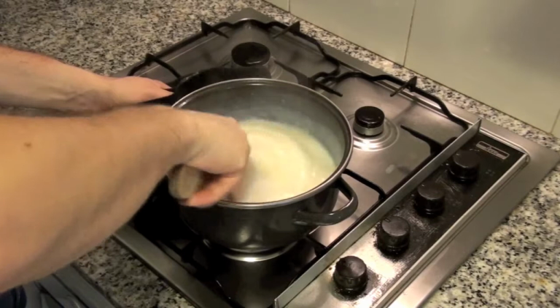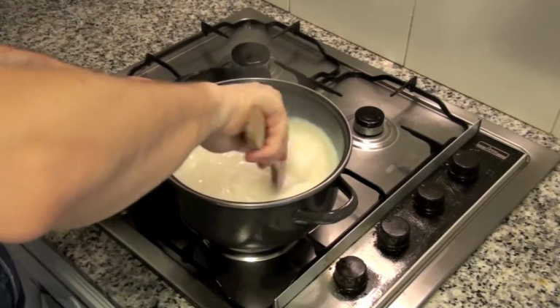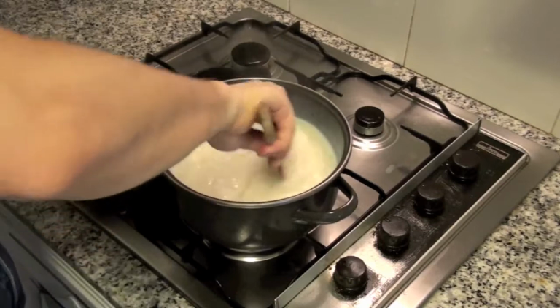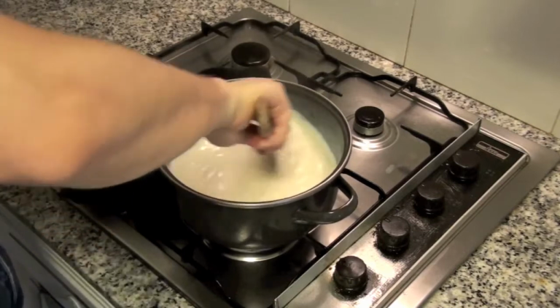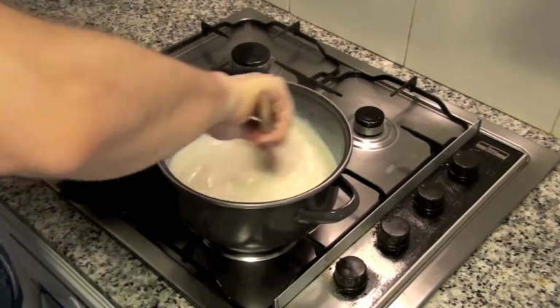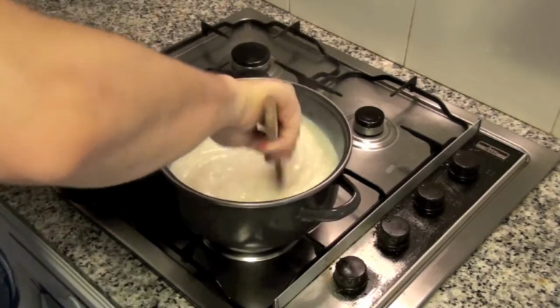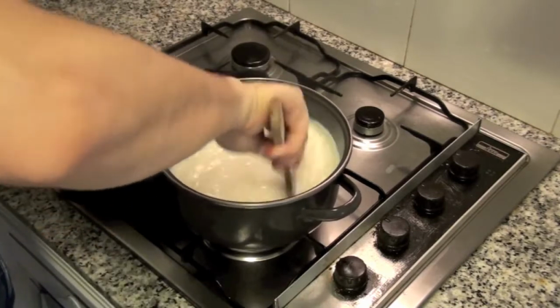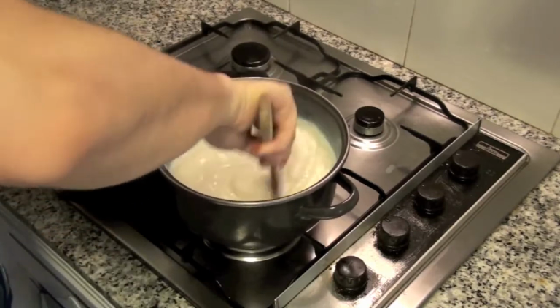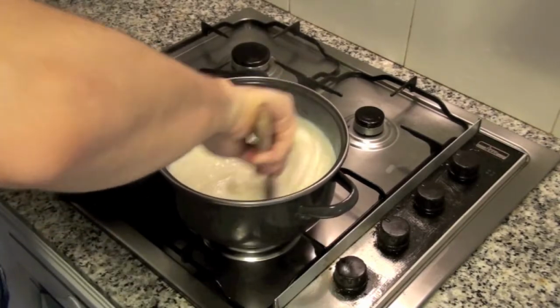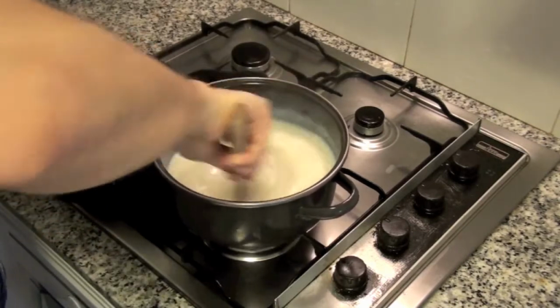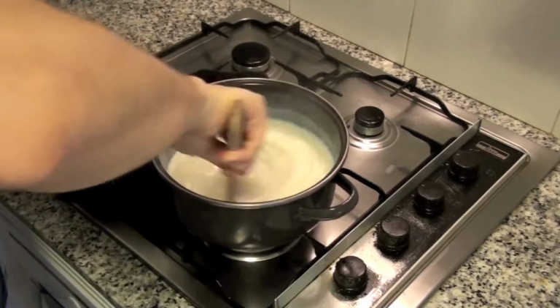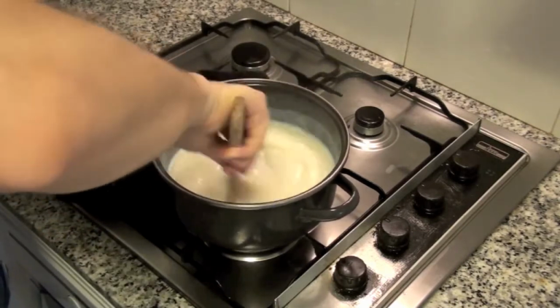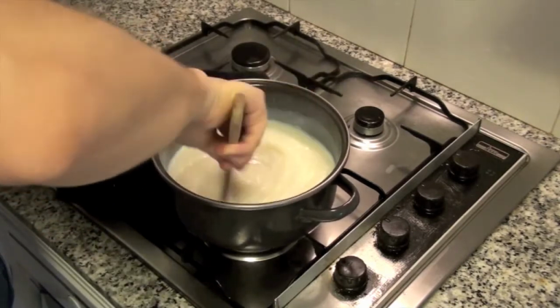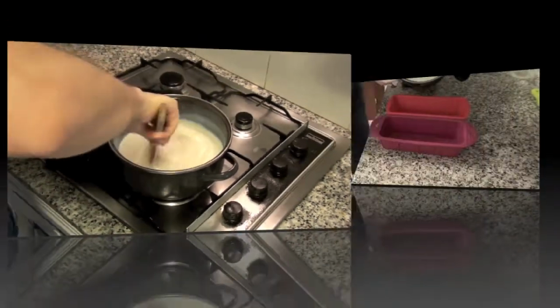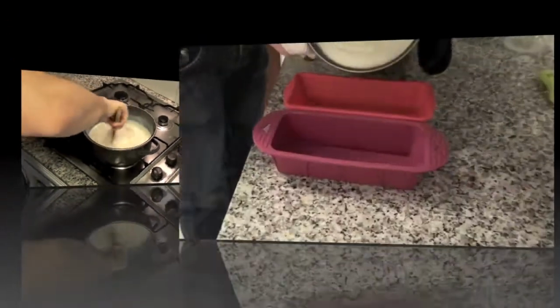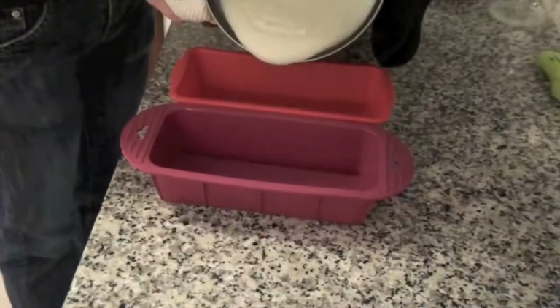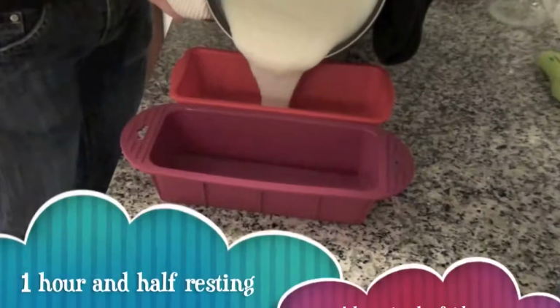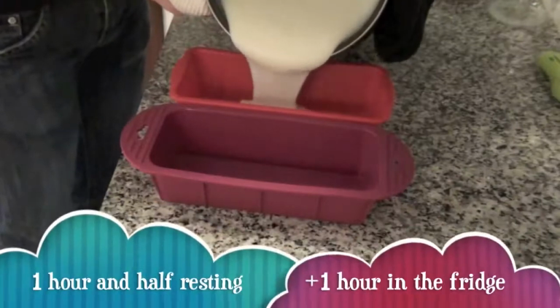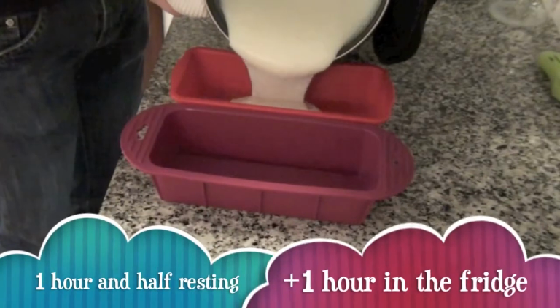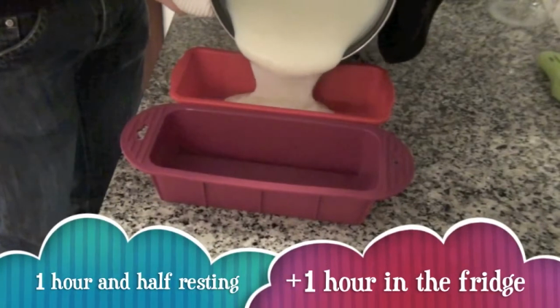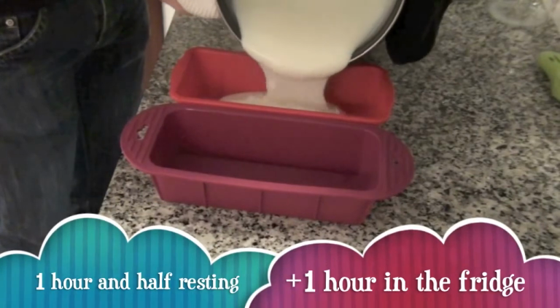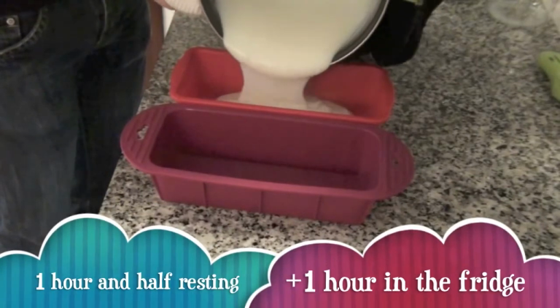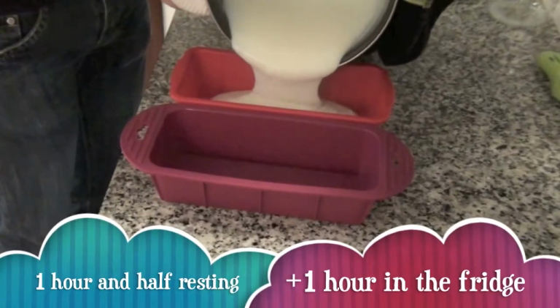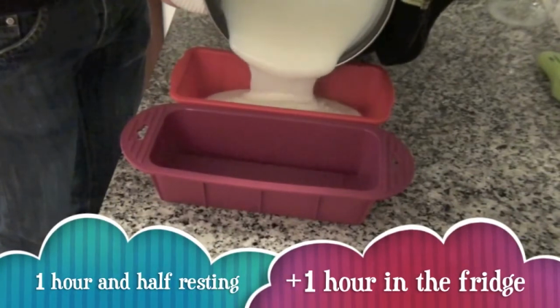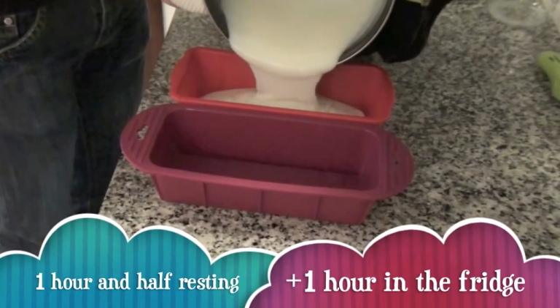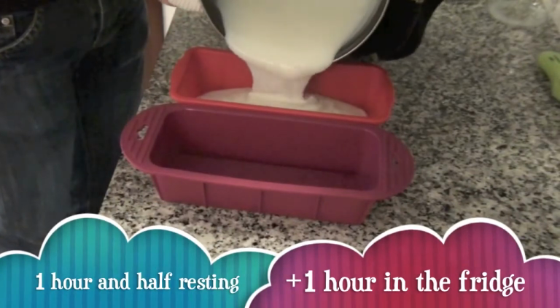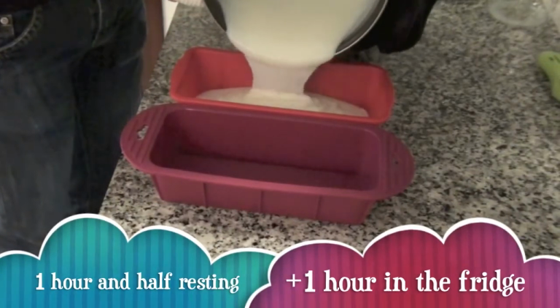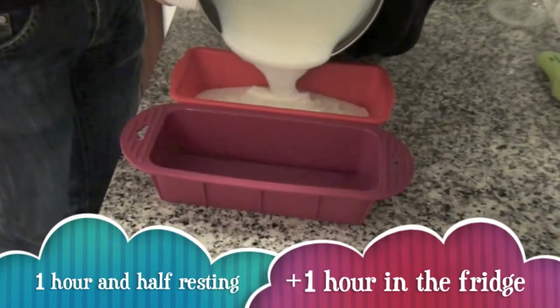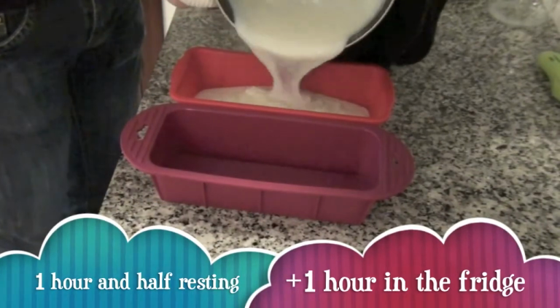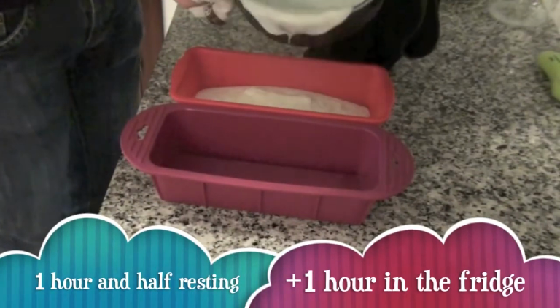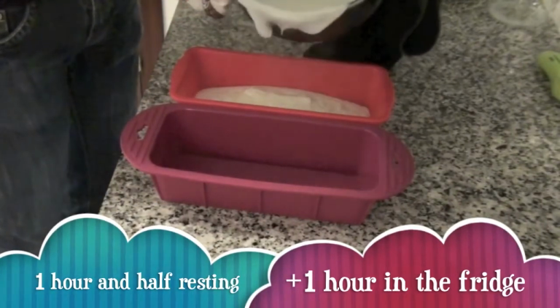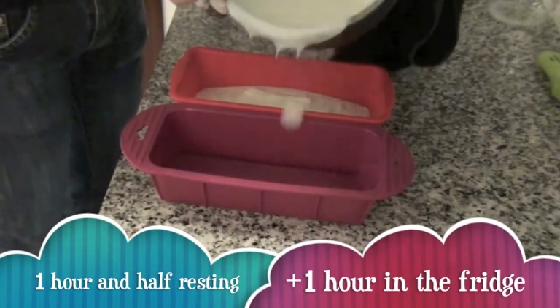Pour into a rectangular or square tray. I've used a silicone mold for easy unmolding. Let it rest for 1 hour and a half, then 1 hour in the fridge.